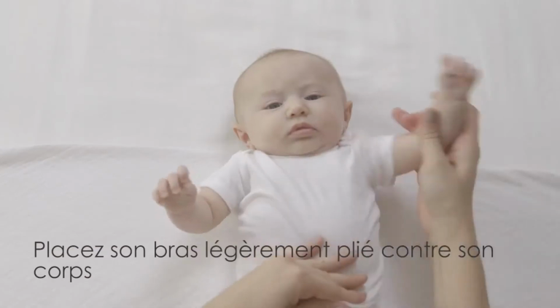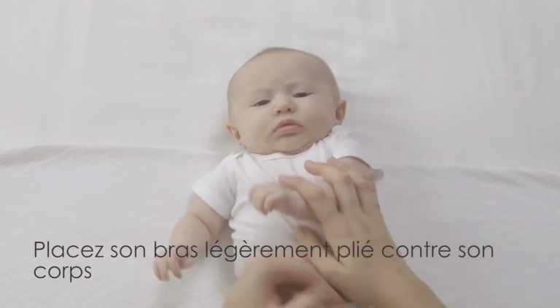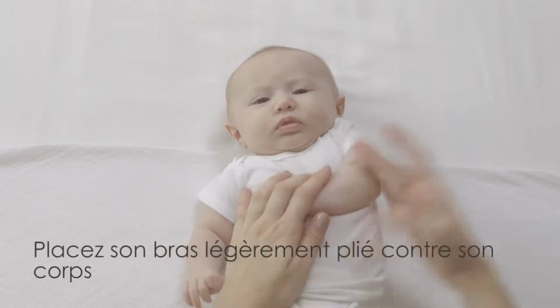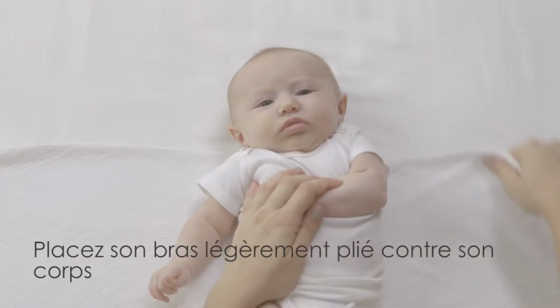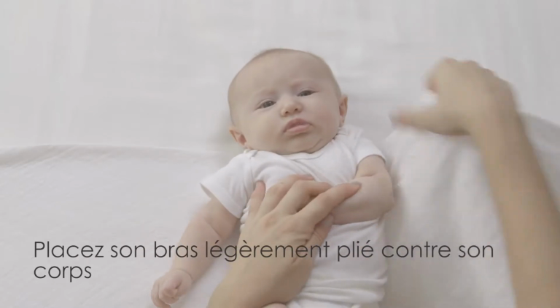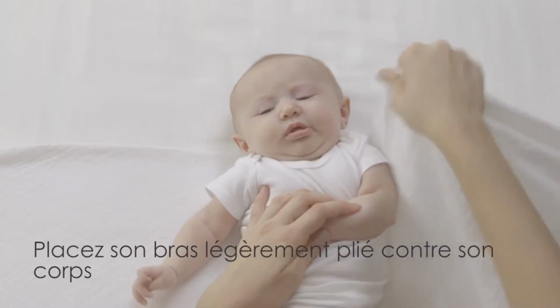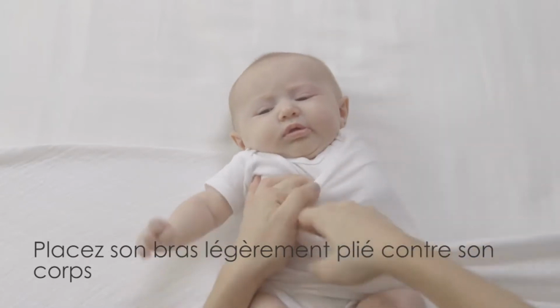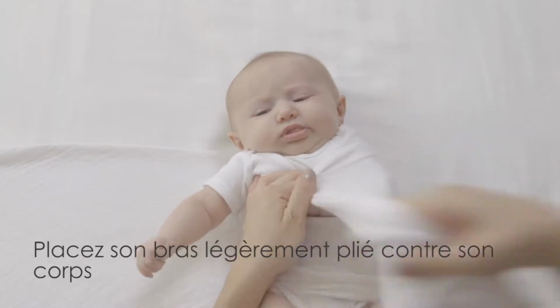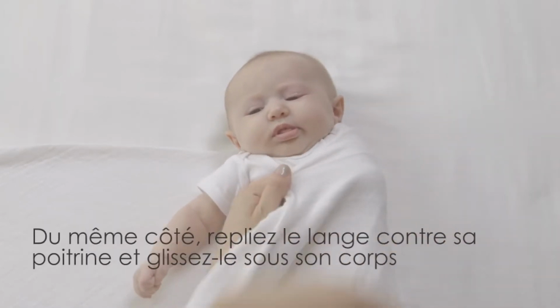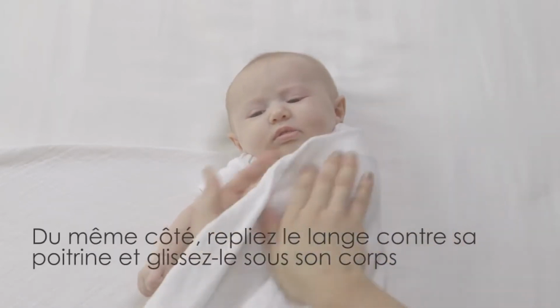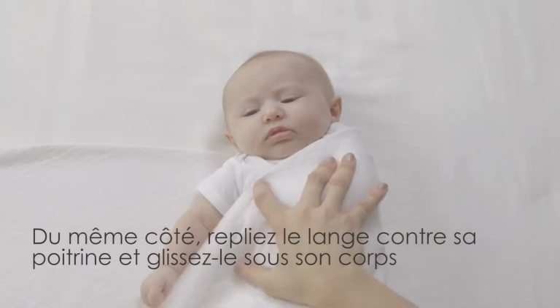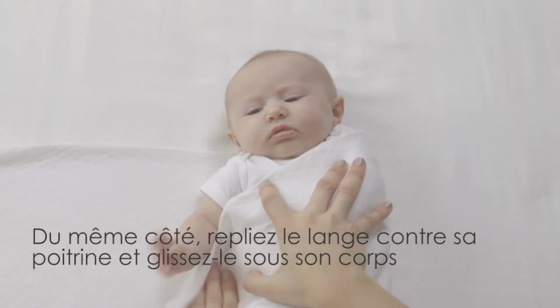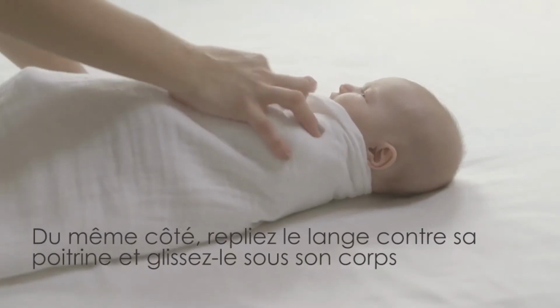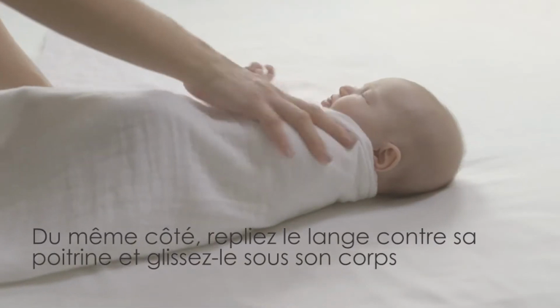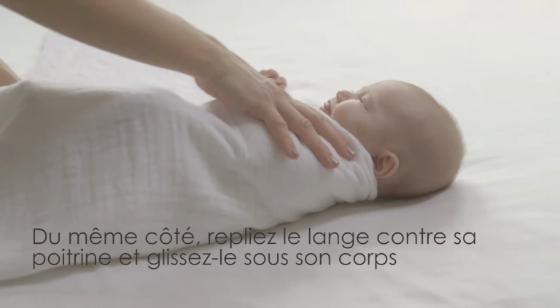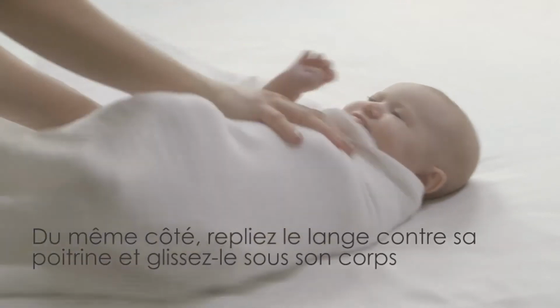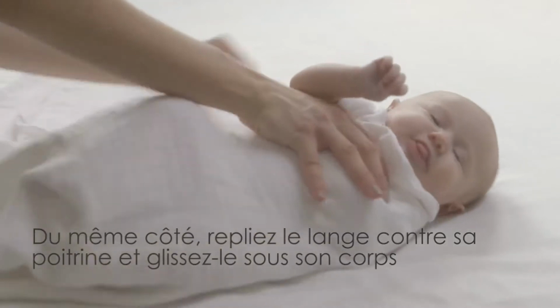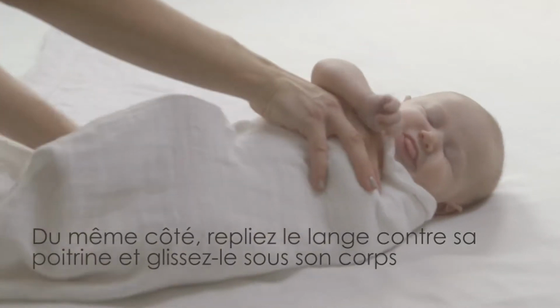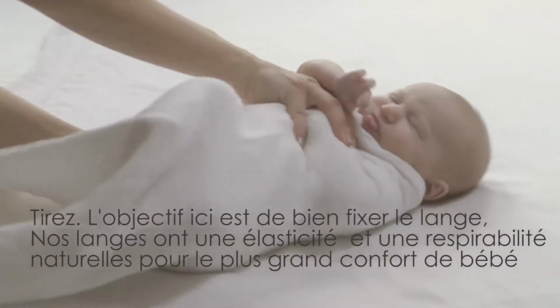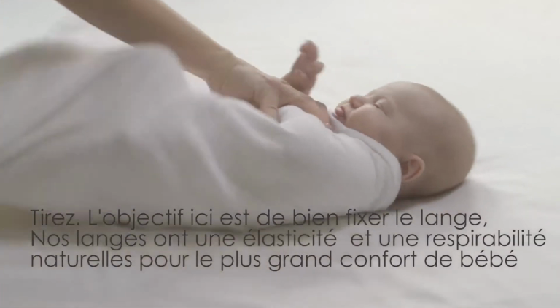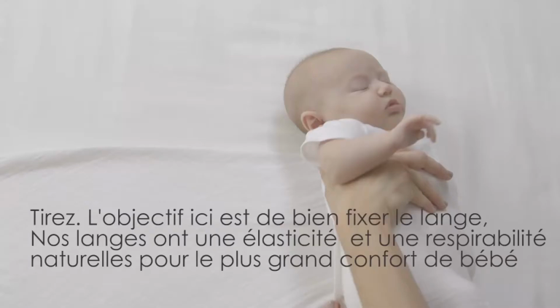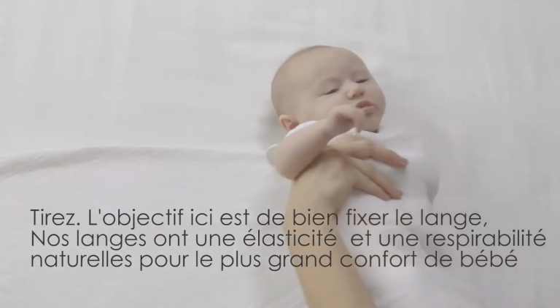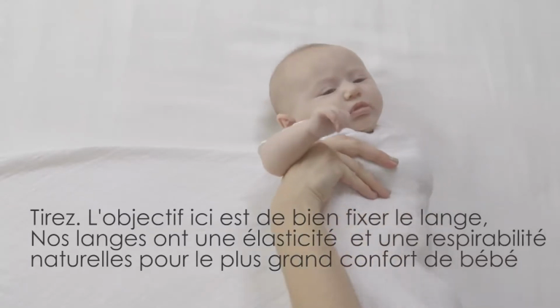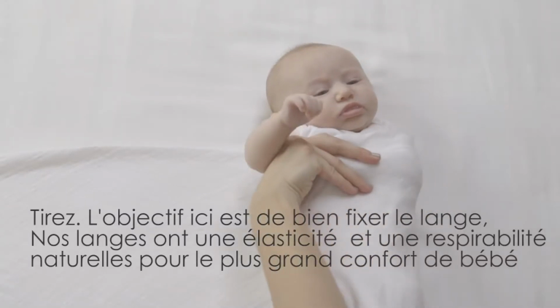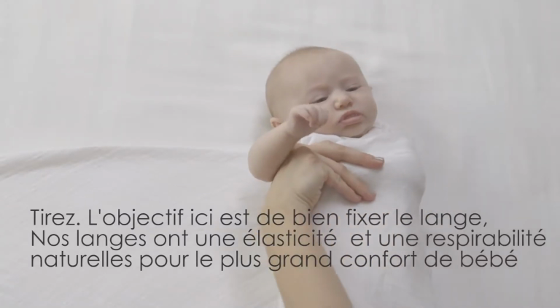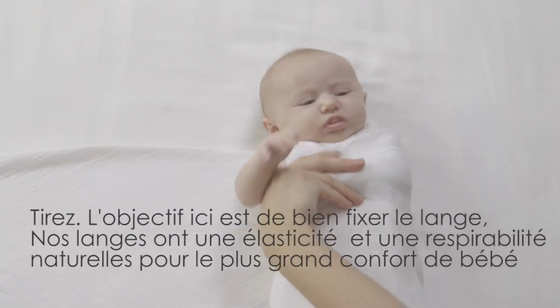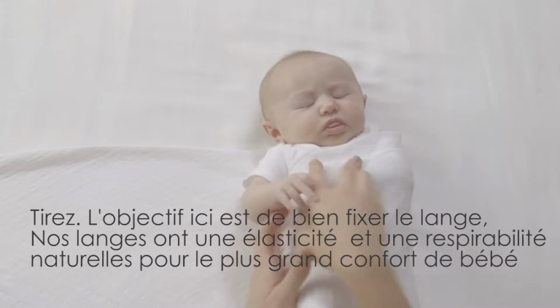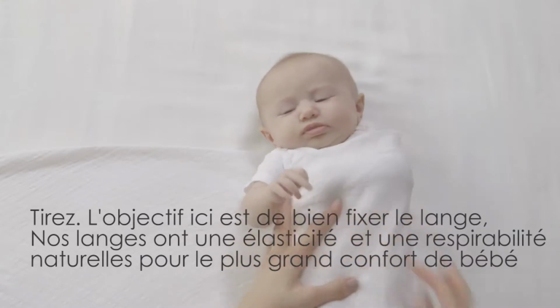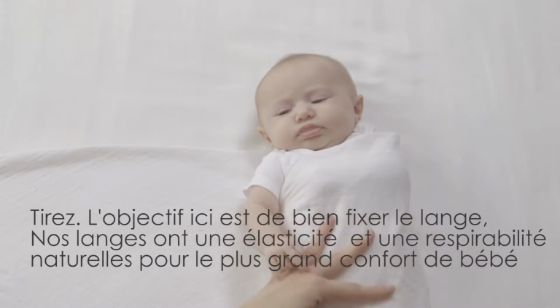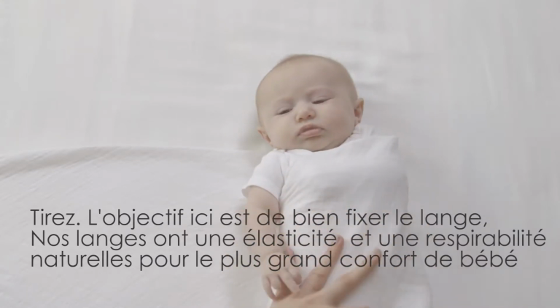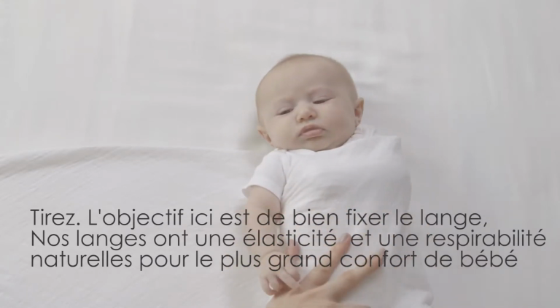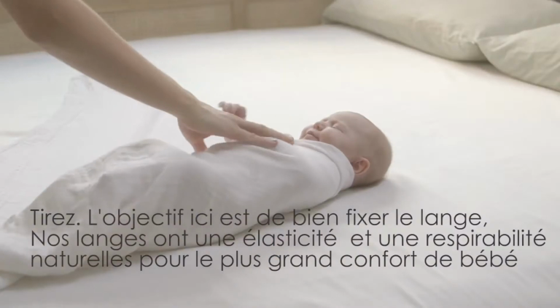Take her arm and place it alongside her body, just a little bent. Pull the same side of the swaddle over her body and tuck it under. You'll want to pull it securely. Our swaddles have natural stretch and breathability, but a secure swaddle is our goal here.